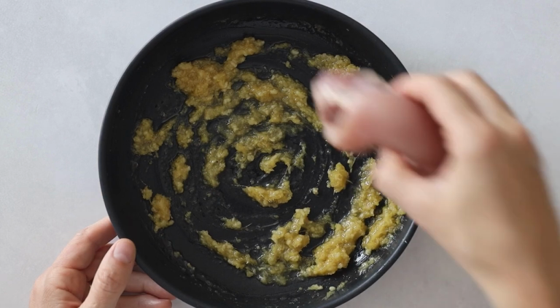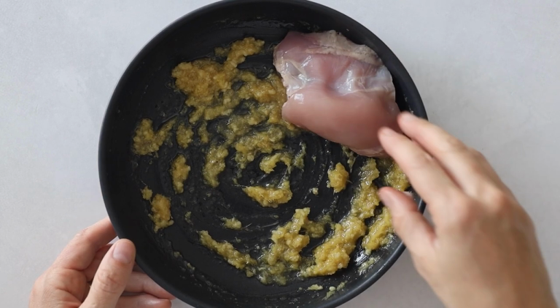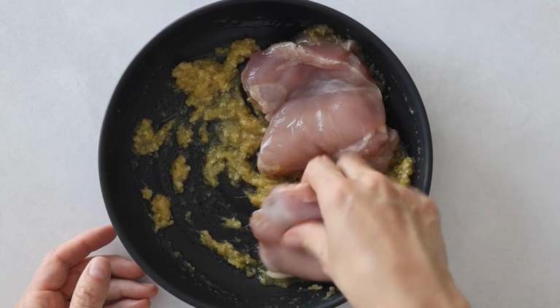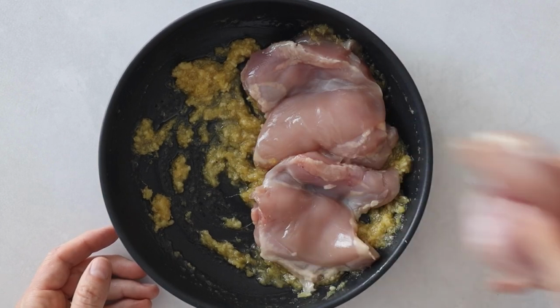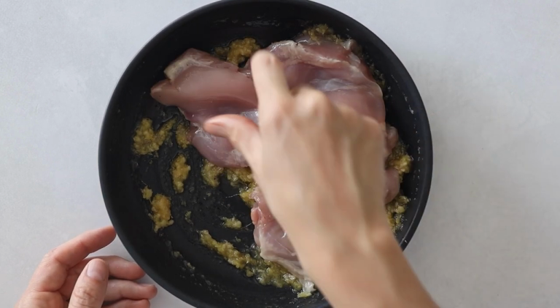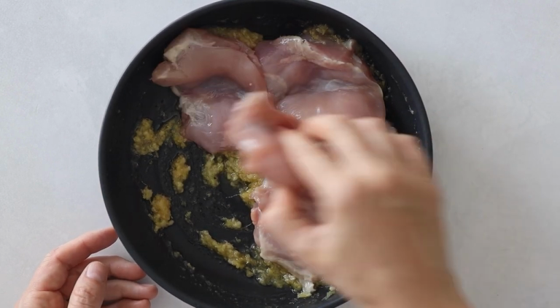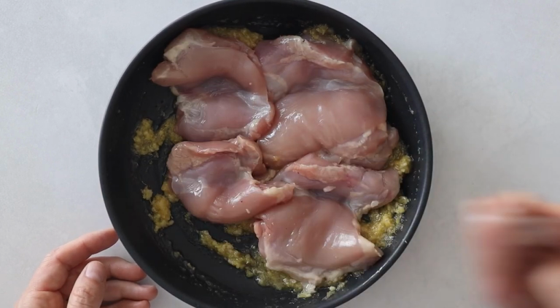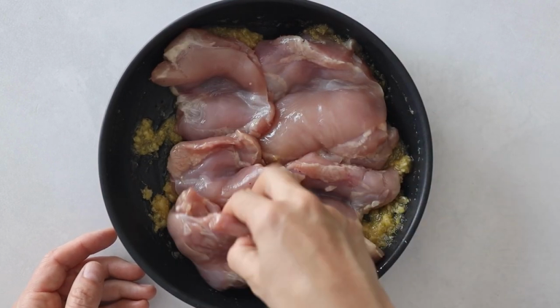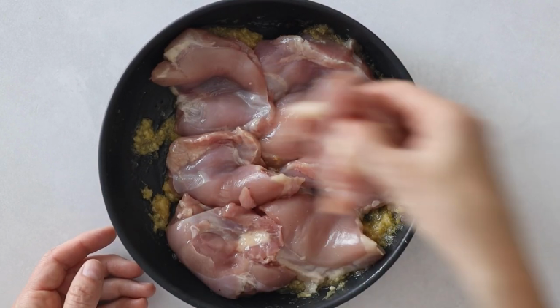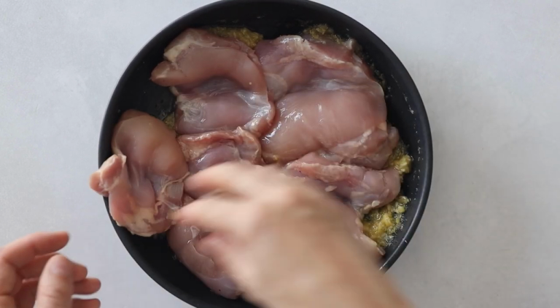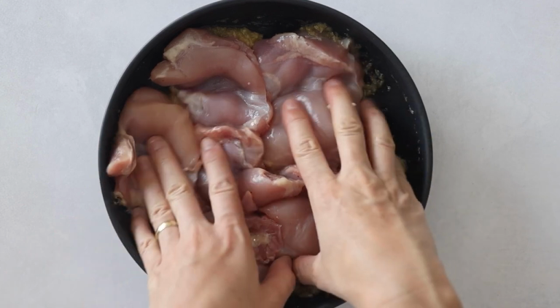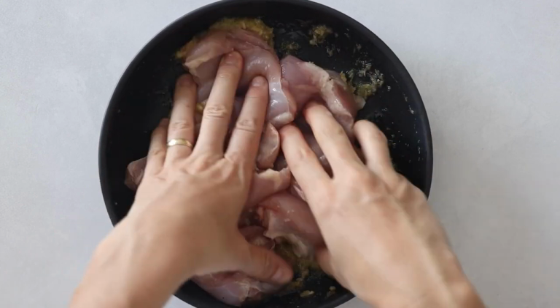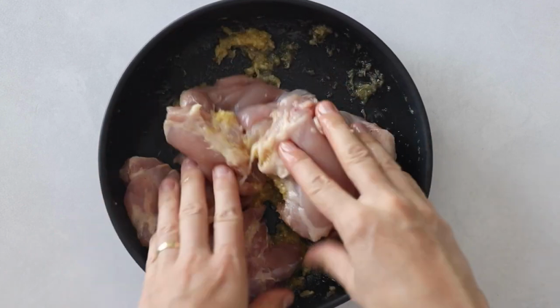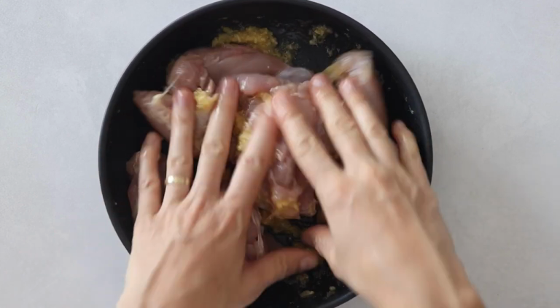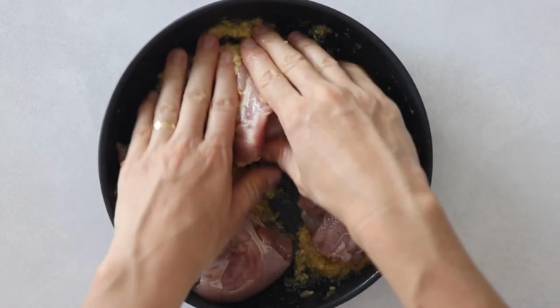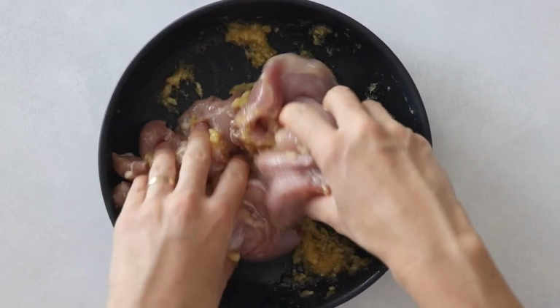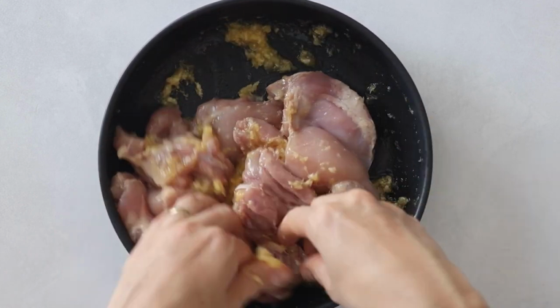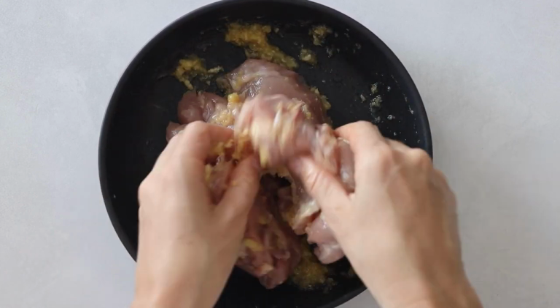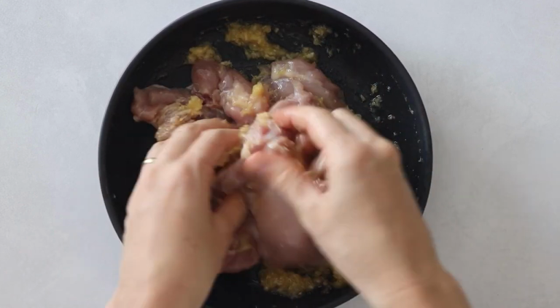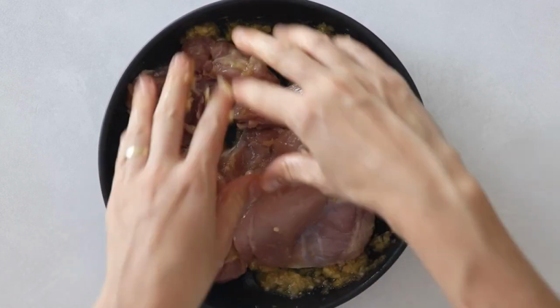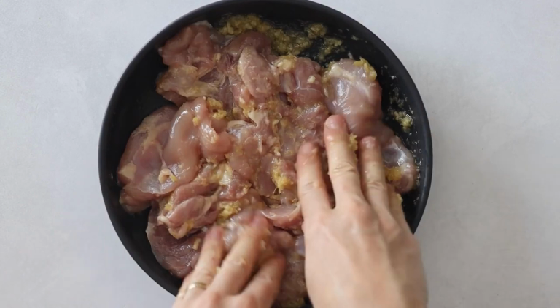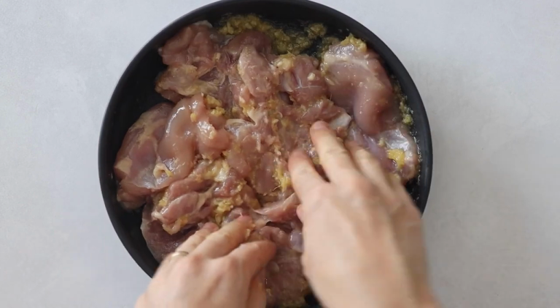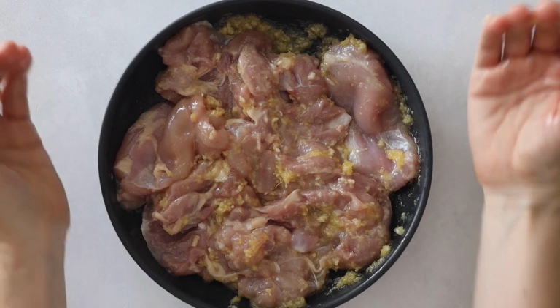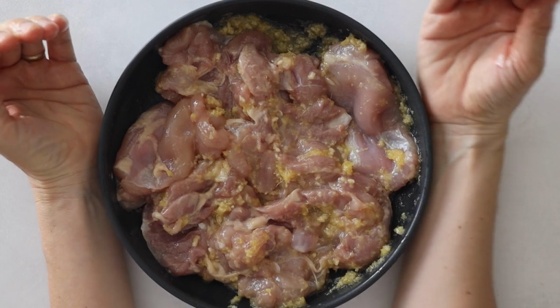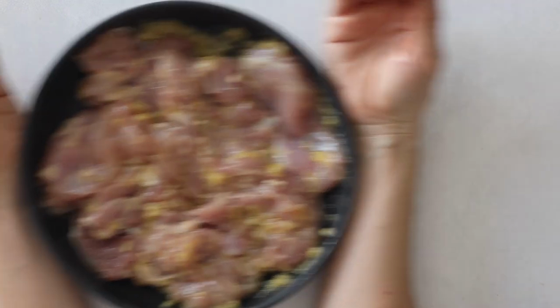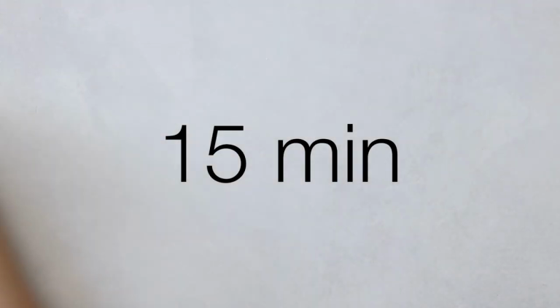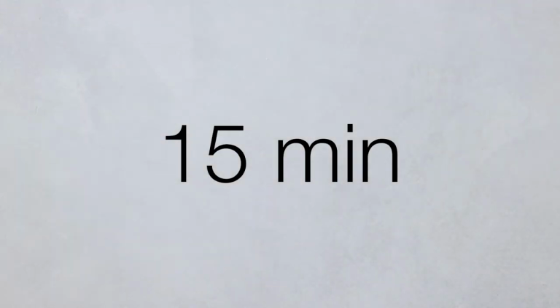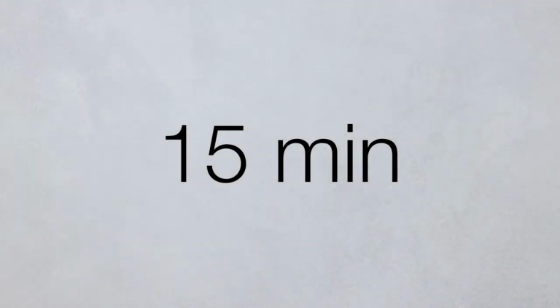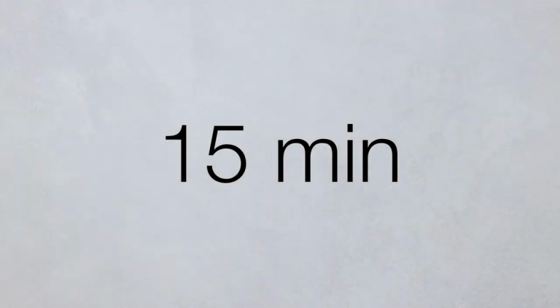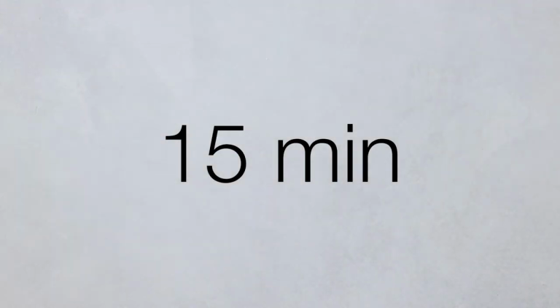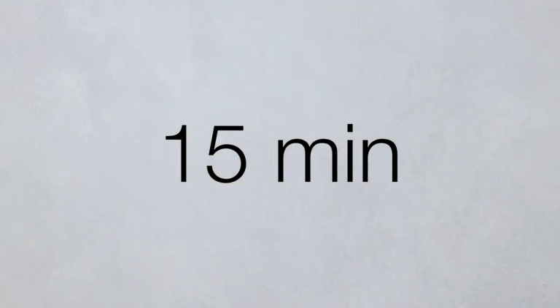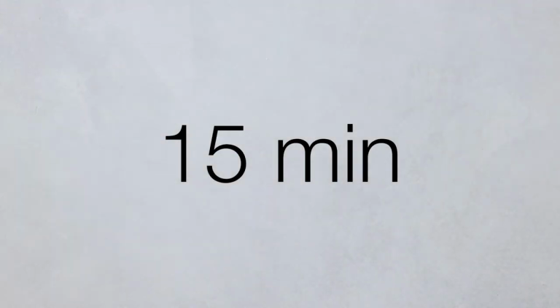Now add a pound of boneless skinless chicken thighs to the marinade and use your hands to make sure the thighs are well covered in it. Then set it aside and let it marinate for 15 minutes on the counter or up to two hours in the fridge.